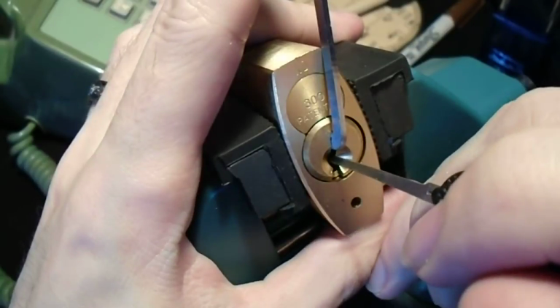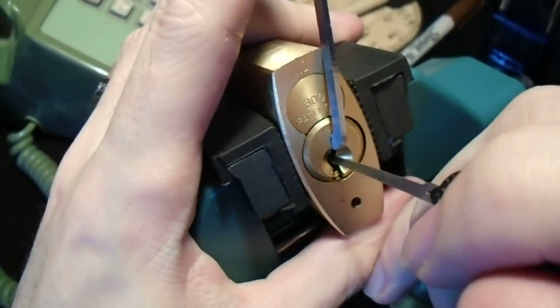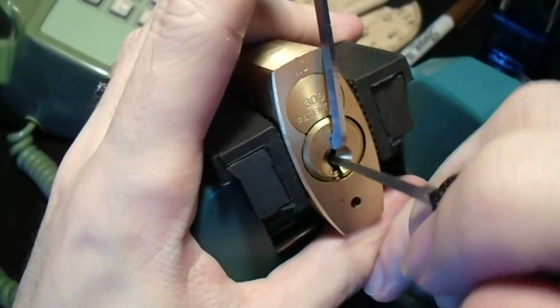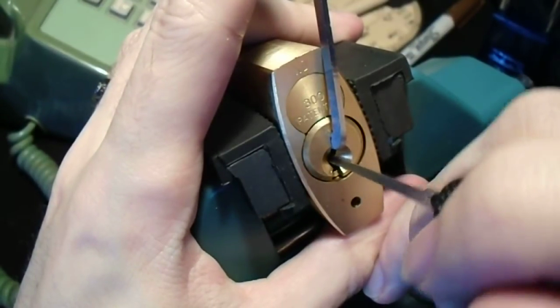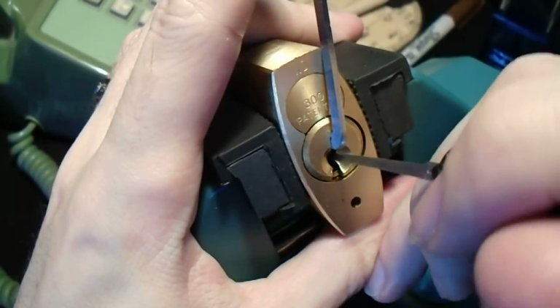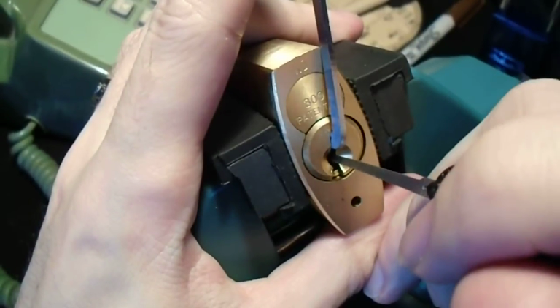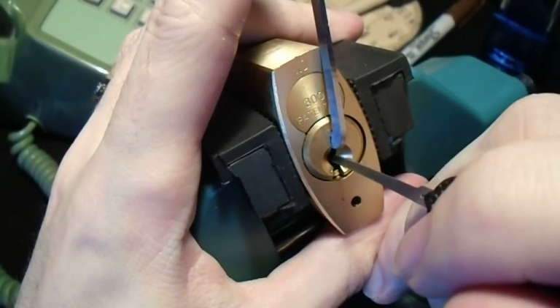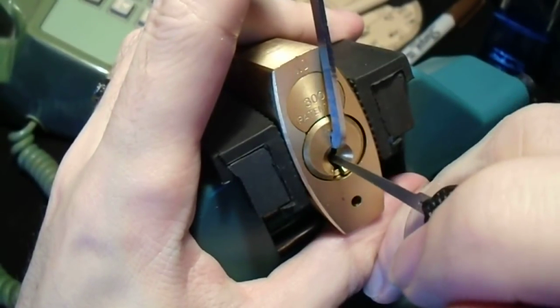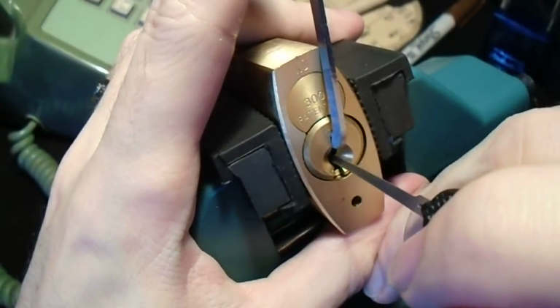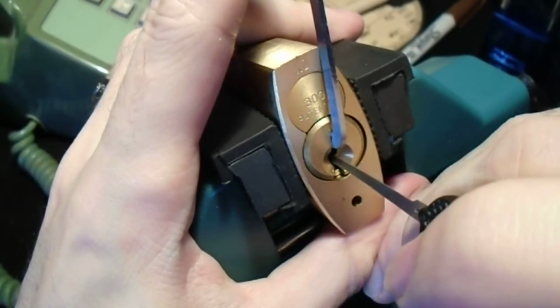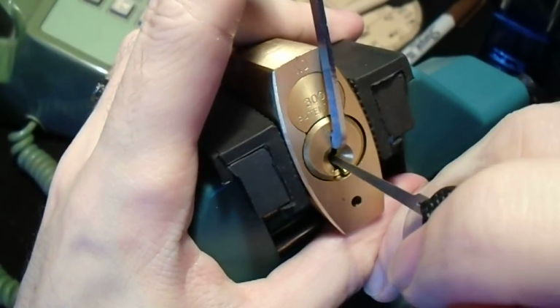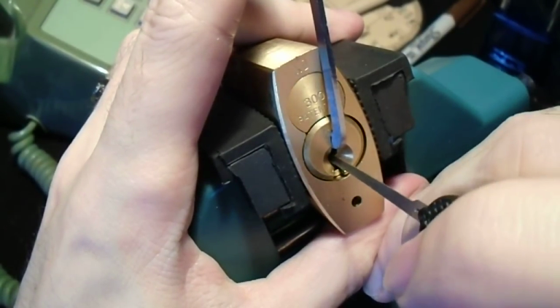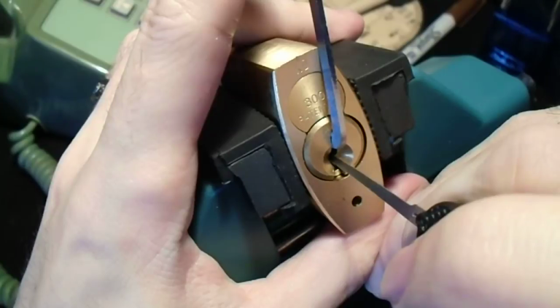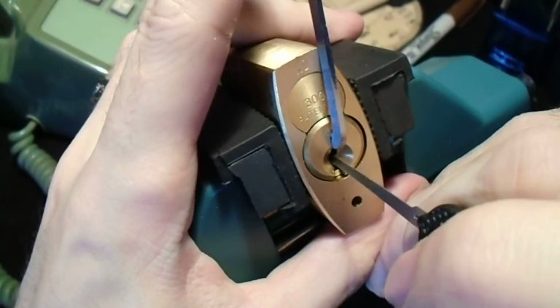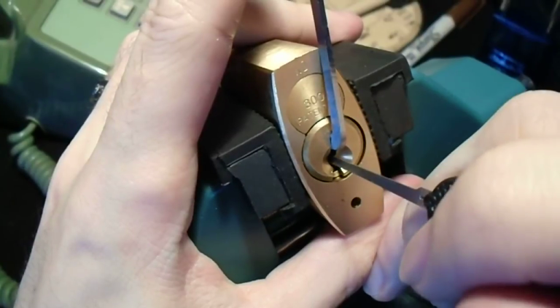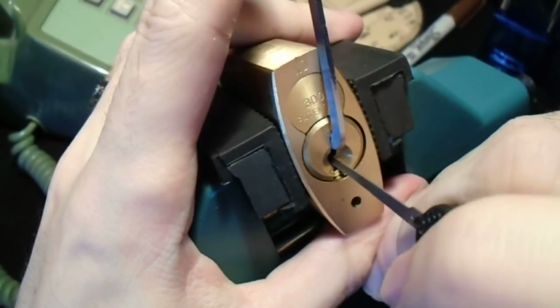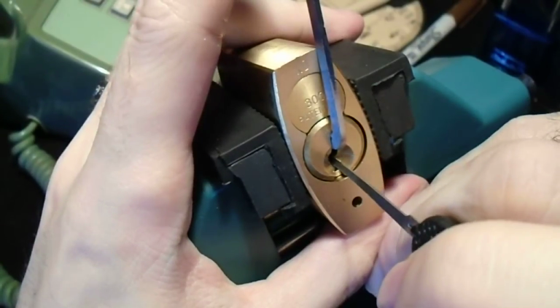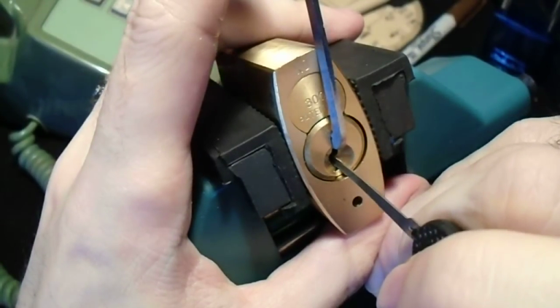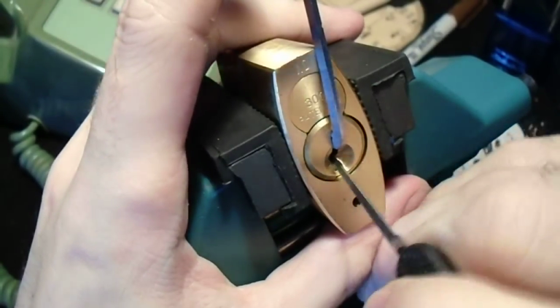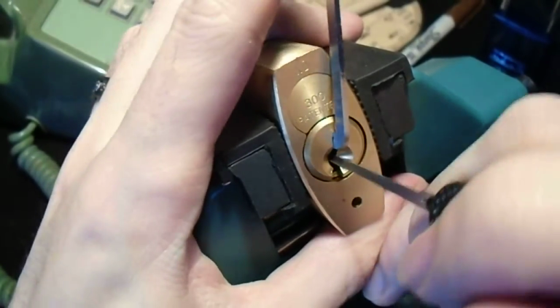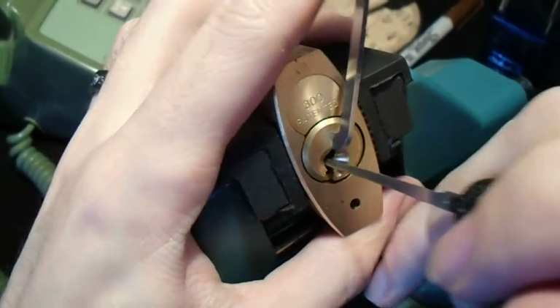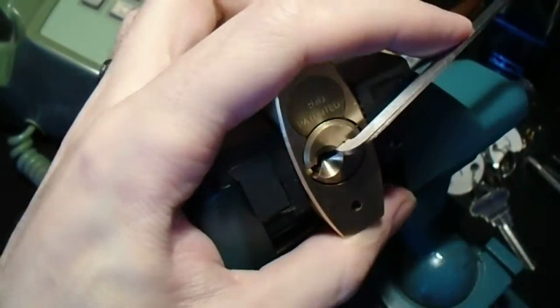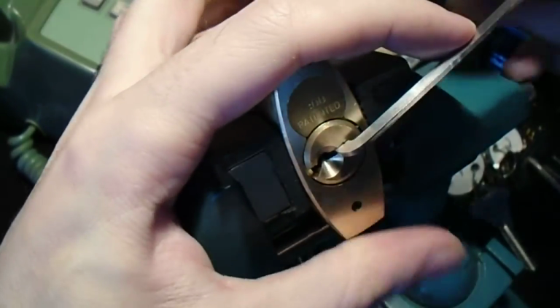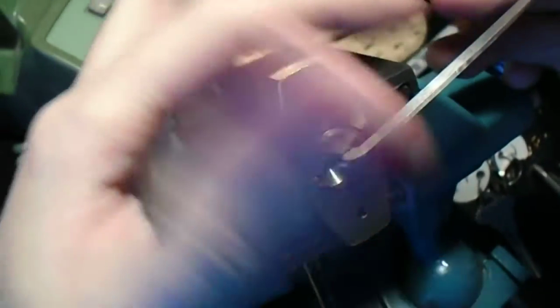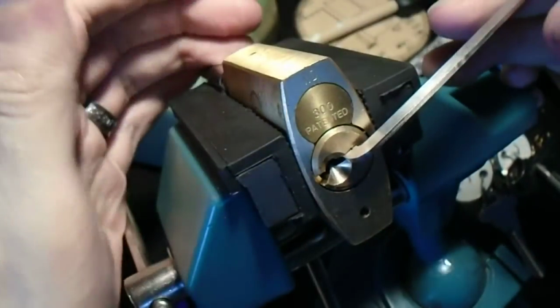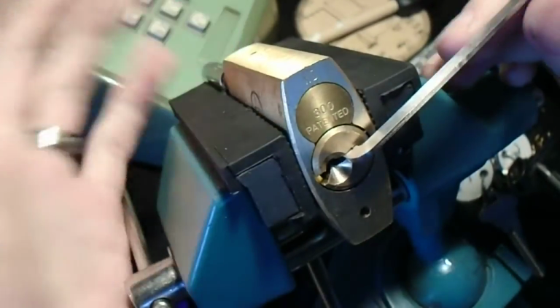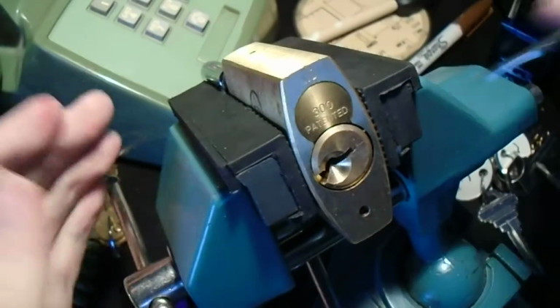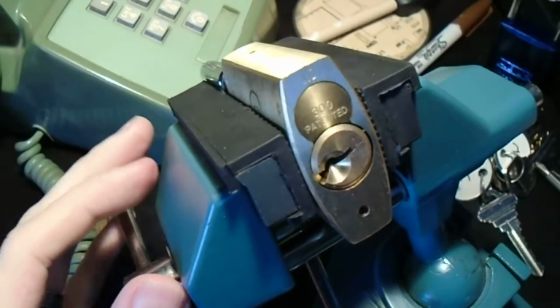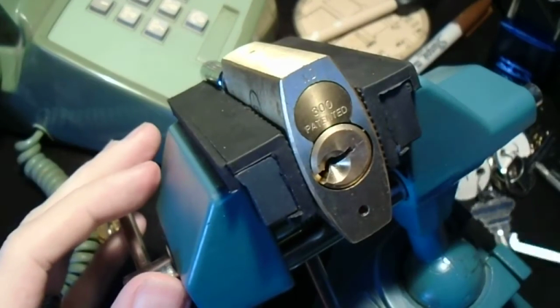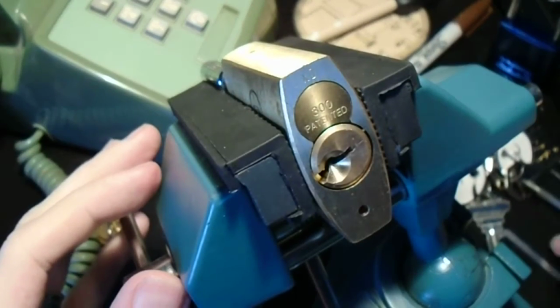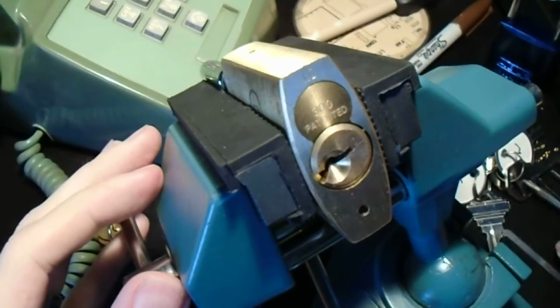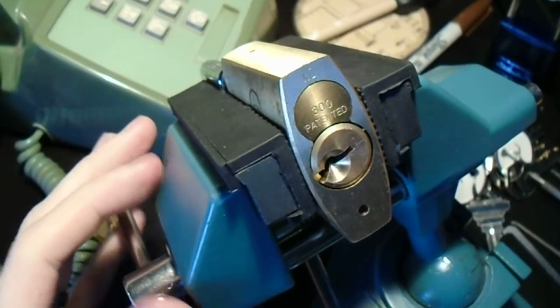We have to be really, really careful about very light tension here. This is number 2 — and we're open. So that was nice, quick, and easy.